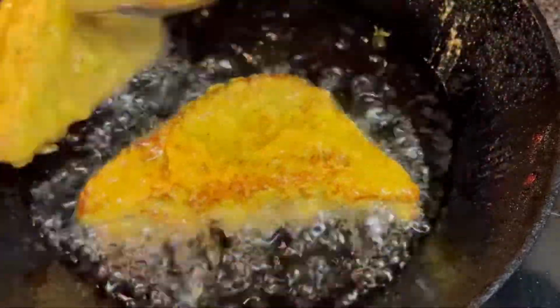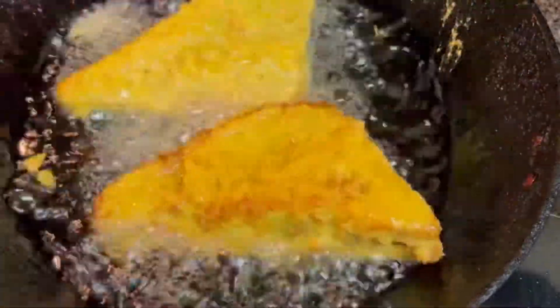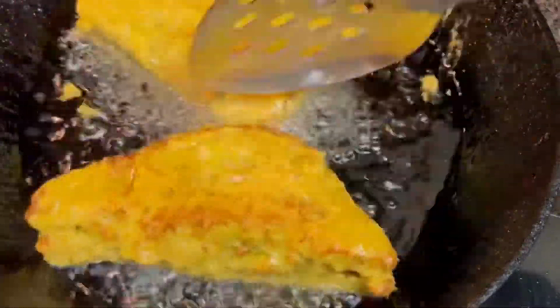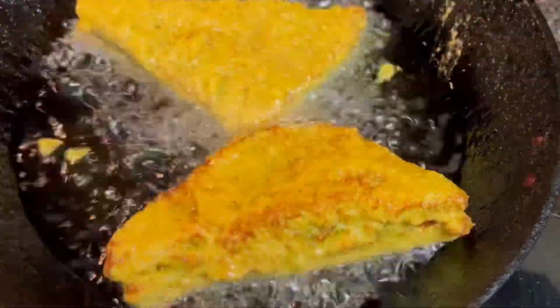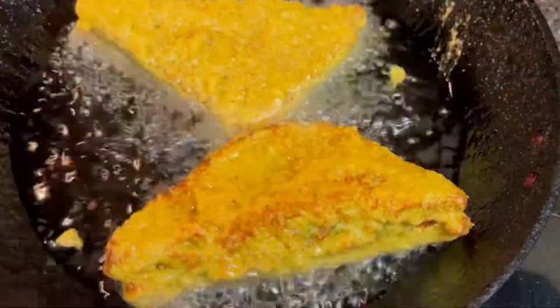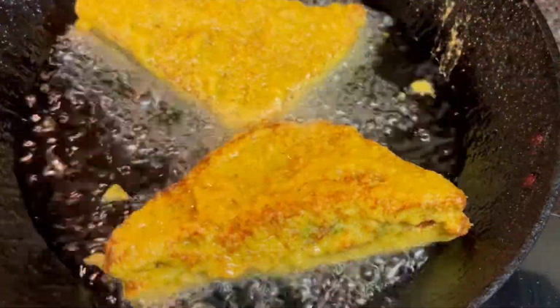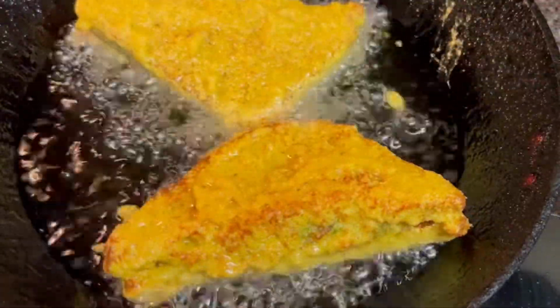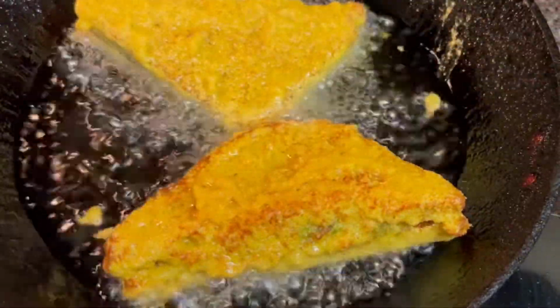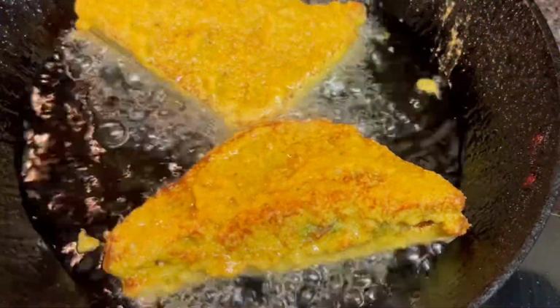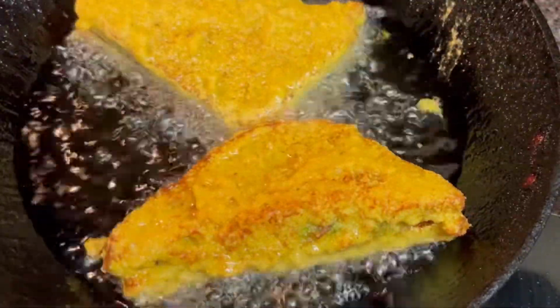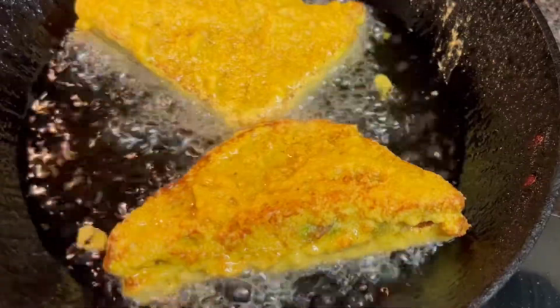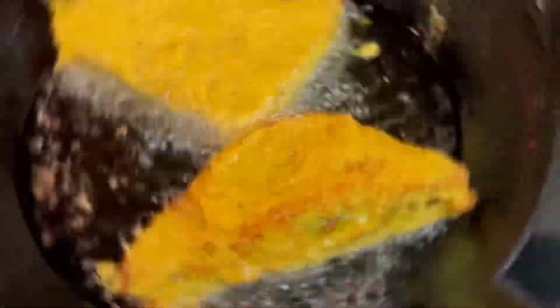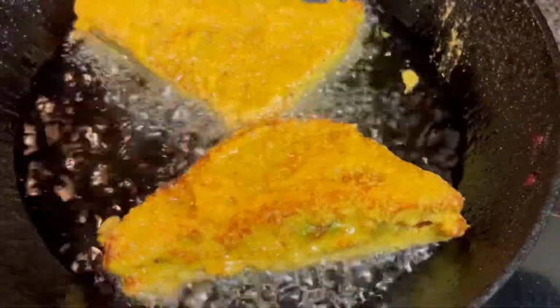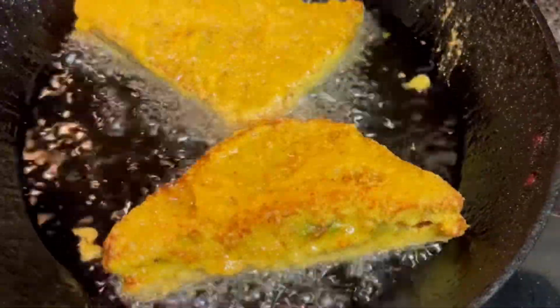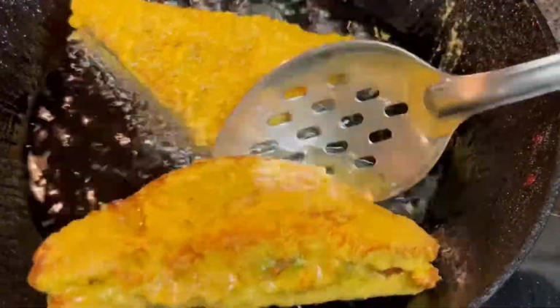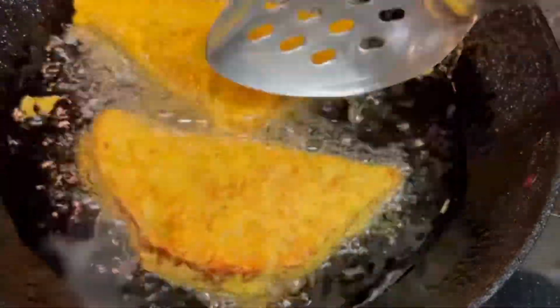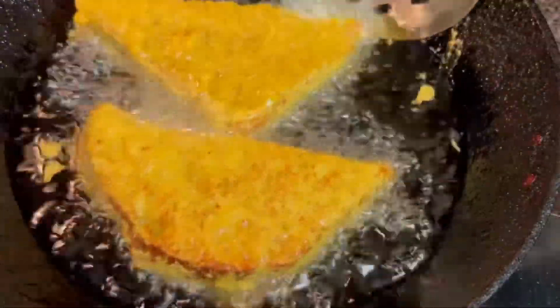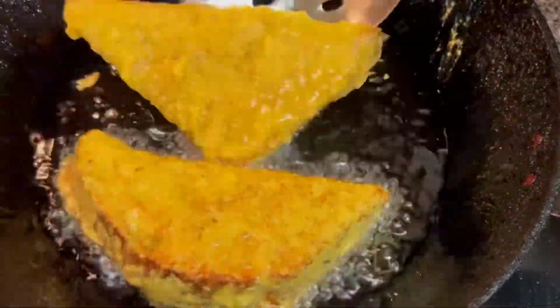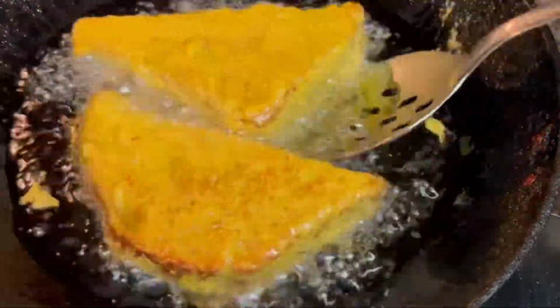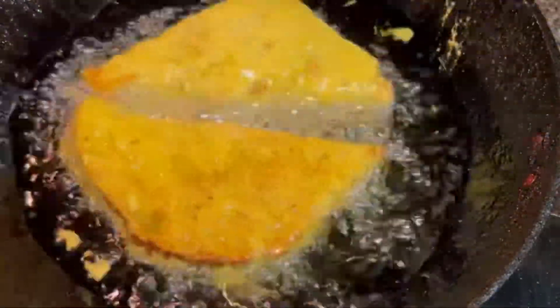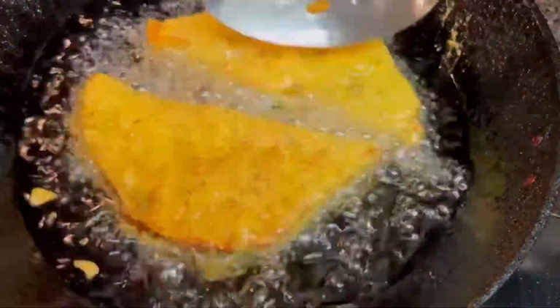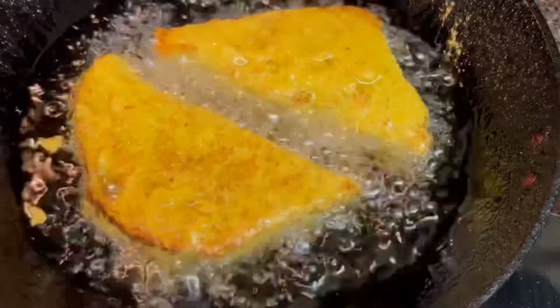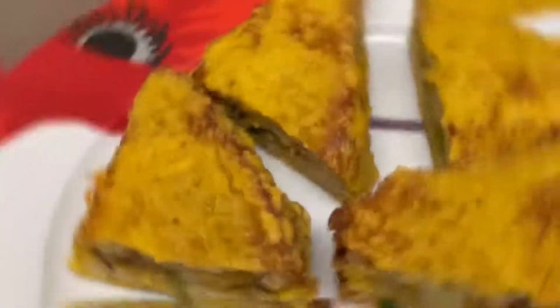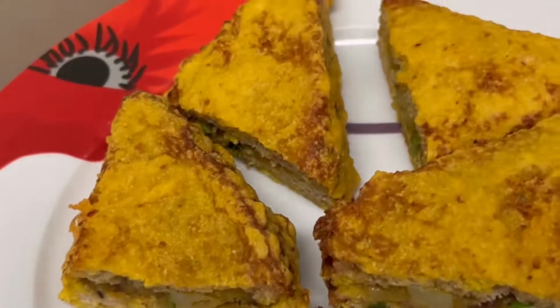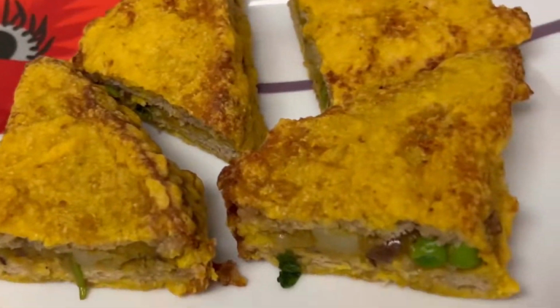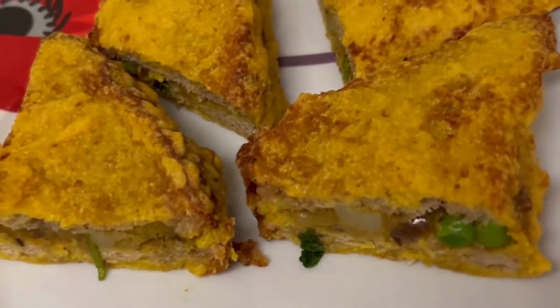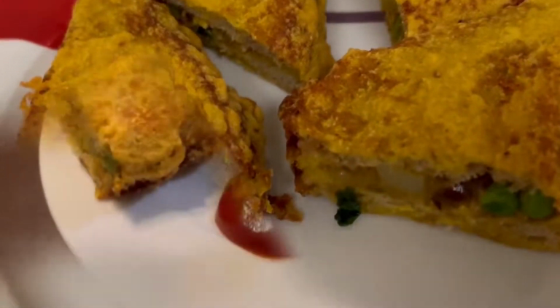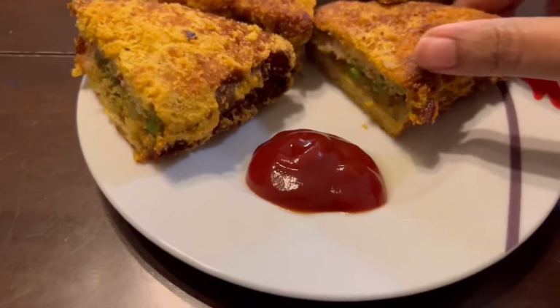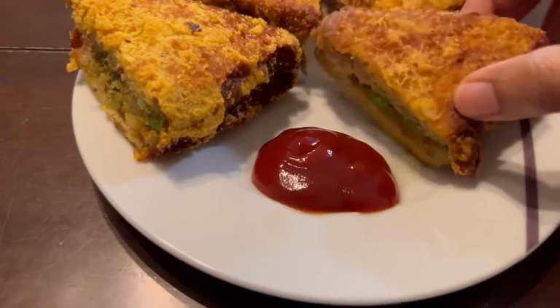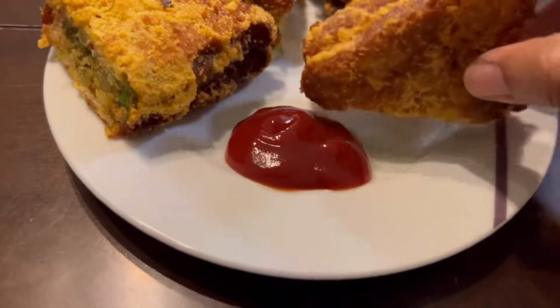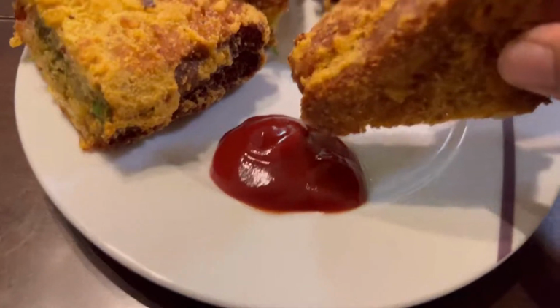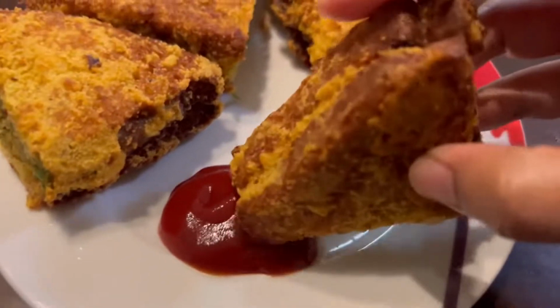Hello everyone, welcome to Alora's Kitchen and Lifestyle! Today let's check how to make this delicious bread chop or bread pakora. This came out really really well — you should definitely try out this recipe. Let's get started!